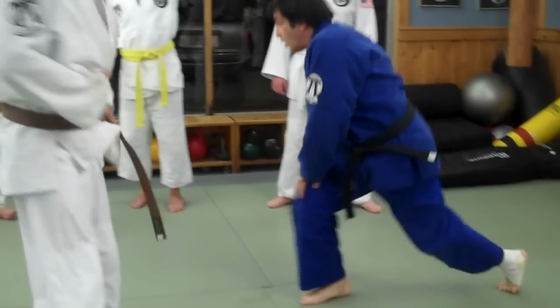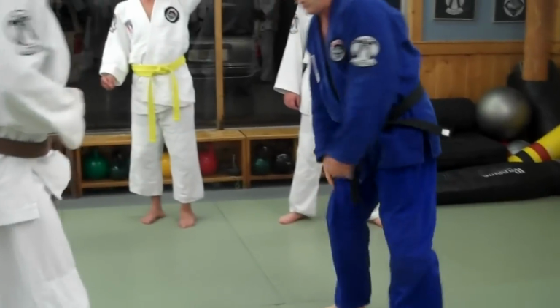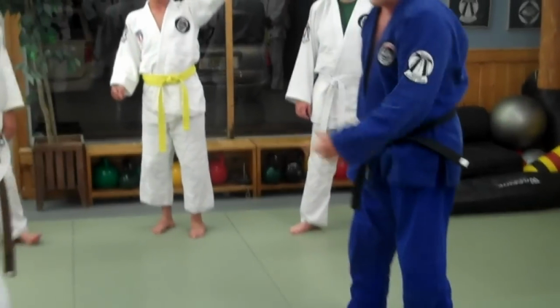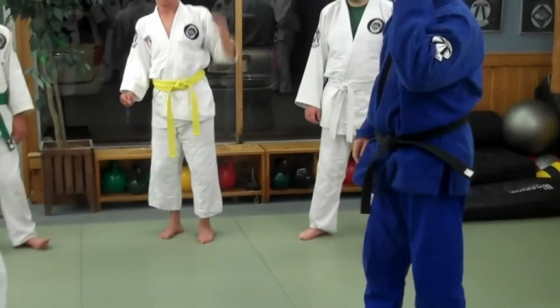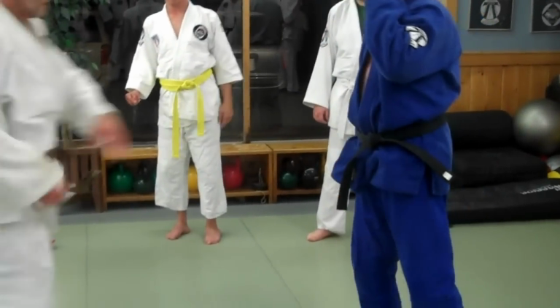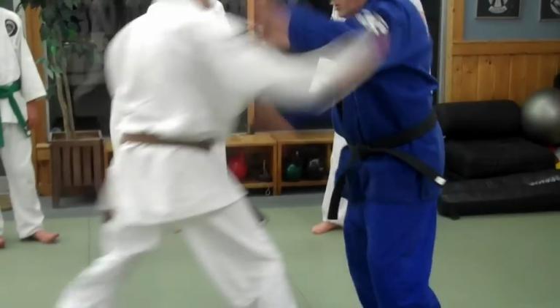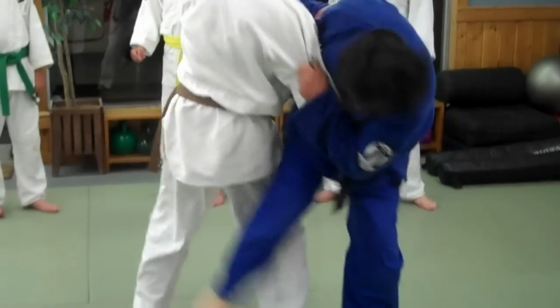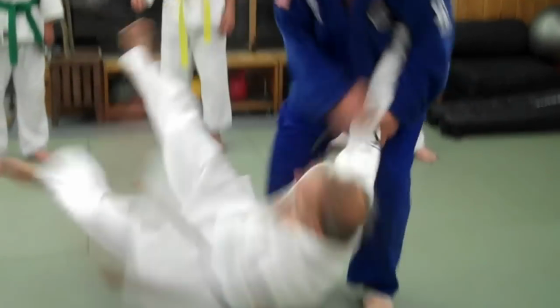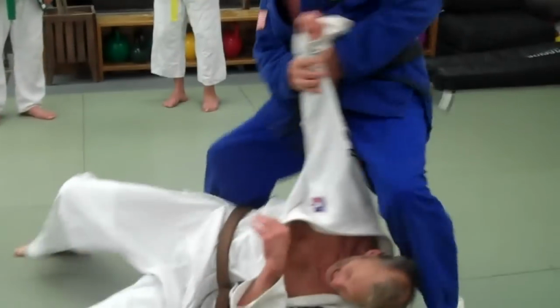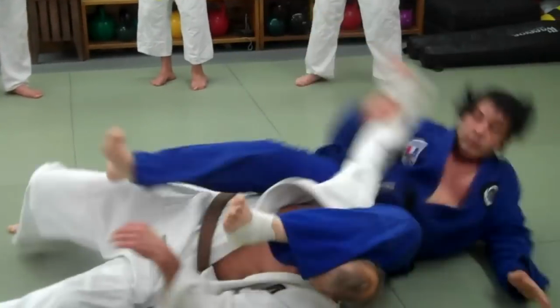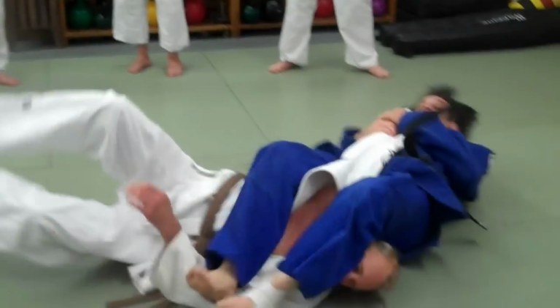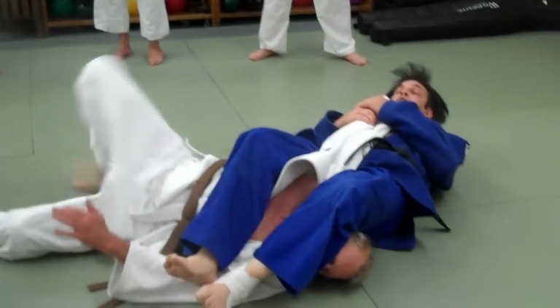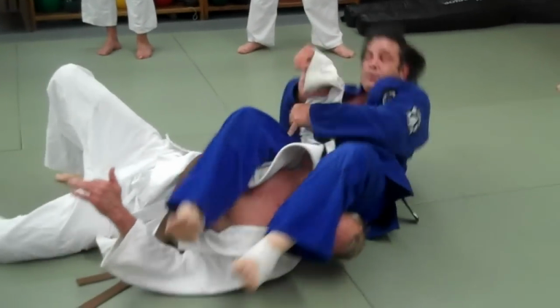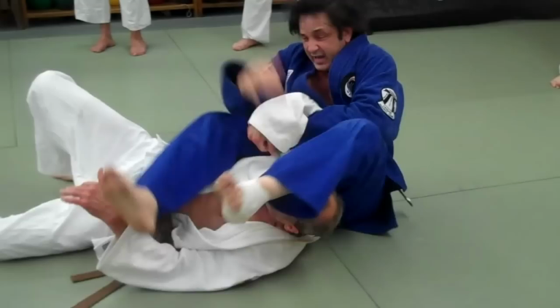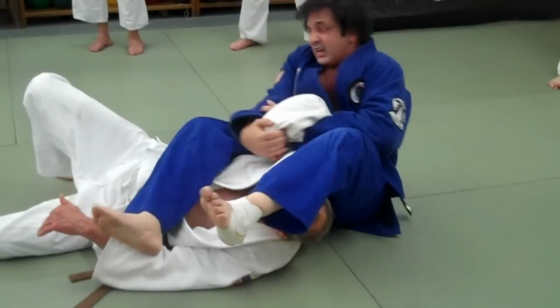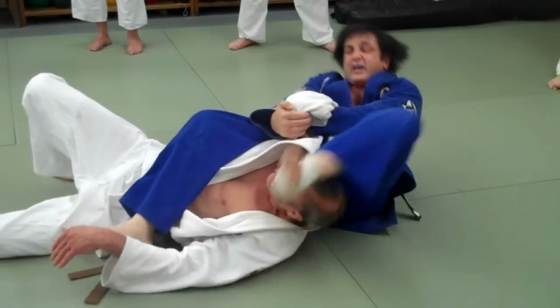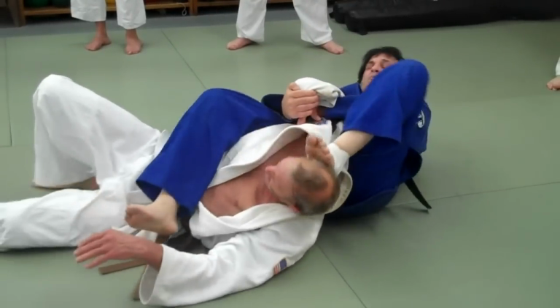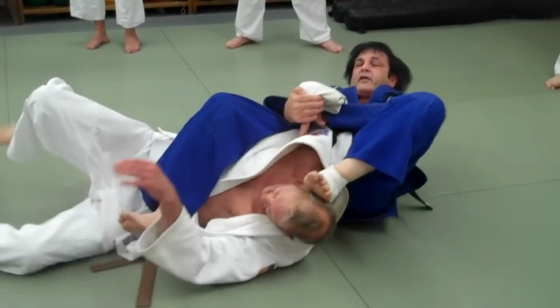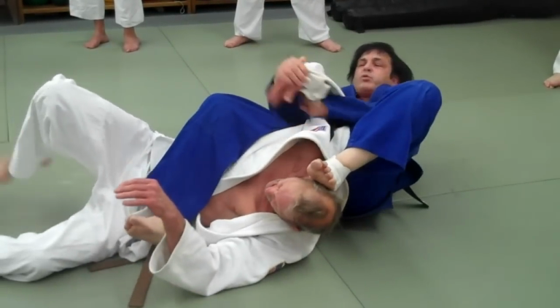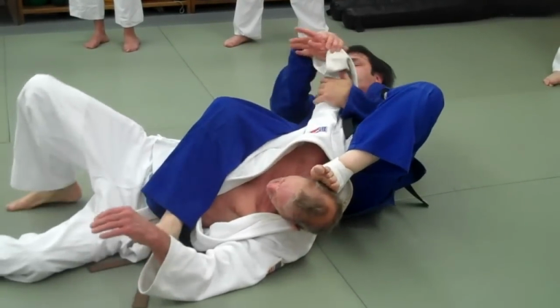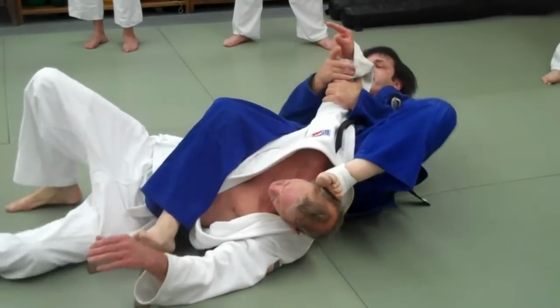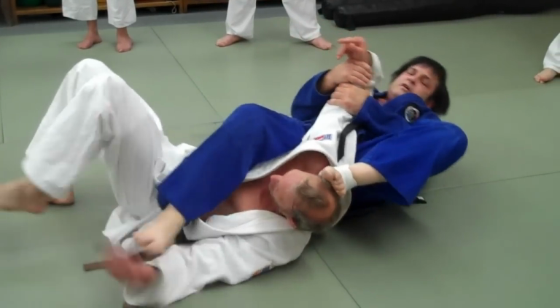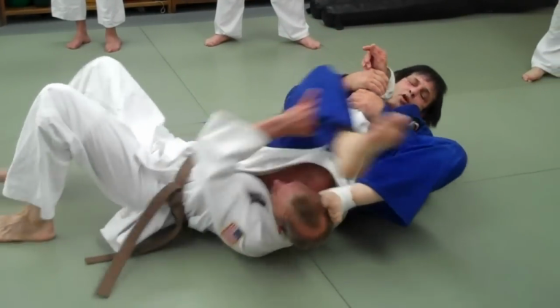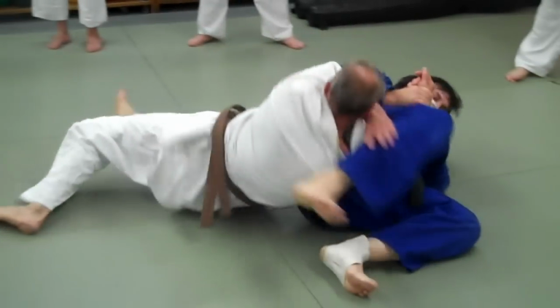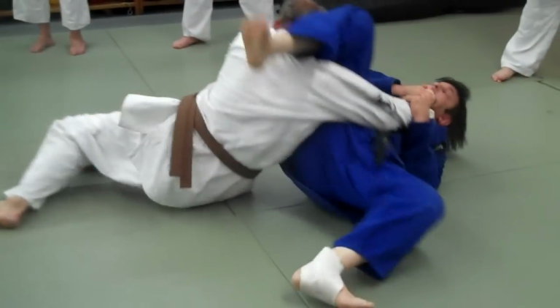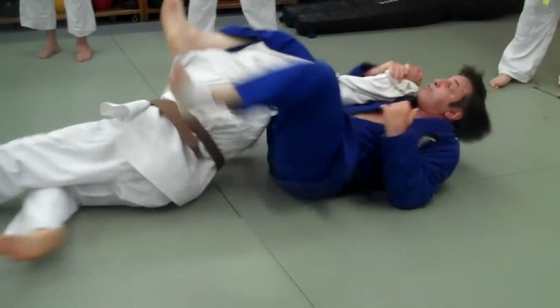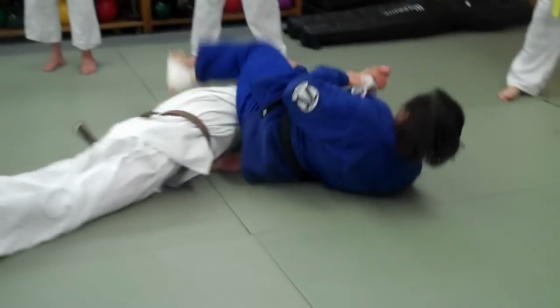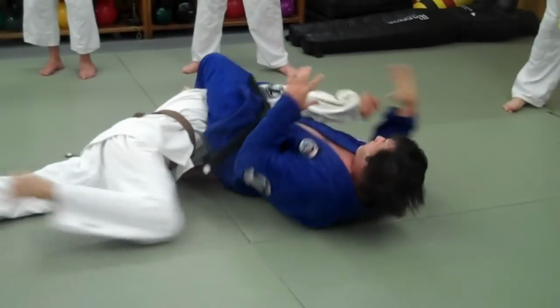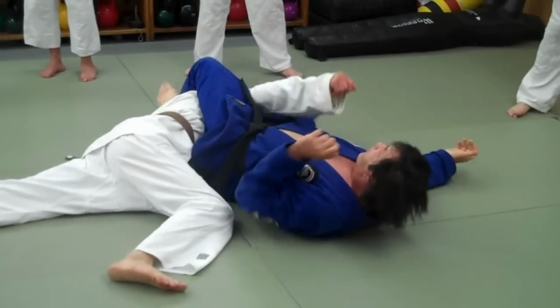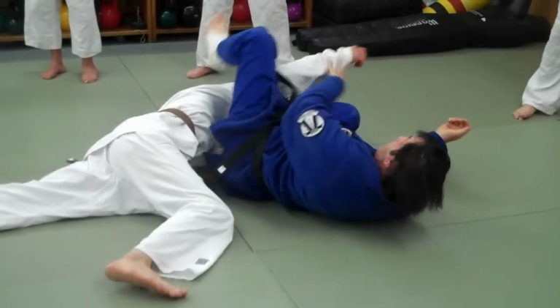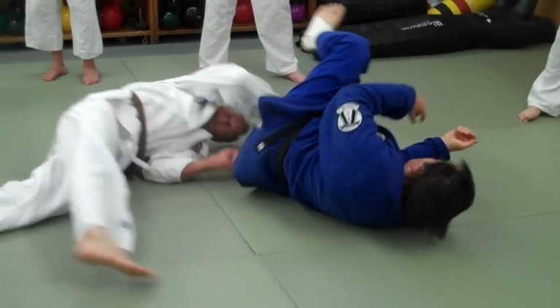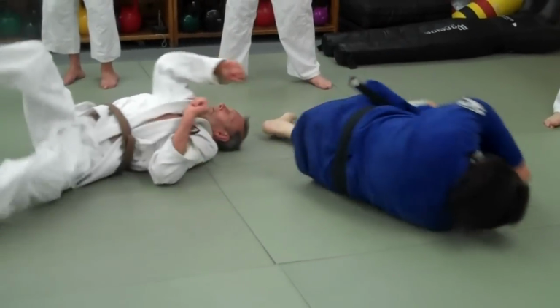So, one more time fast. Groundhouse punch. In. Drop it in, pull it up. In. Lock. Break it. Push the foot over the head. I come over. In. I come around. Break. Got it? Go.